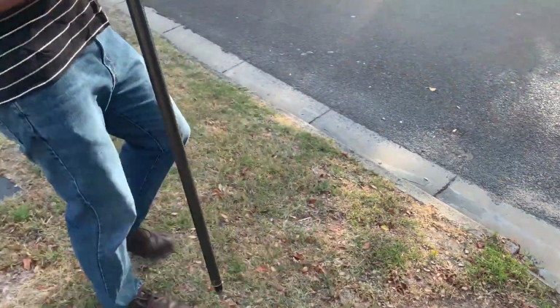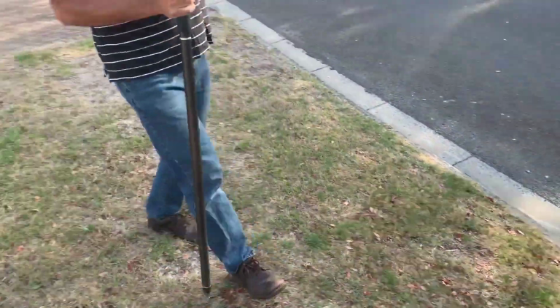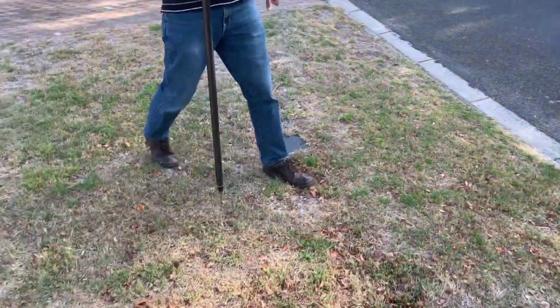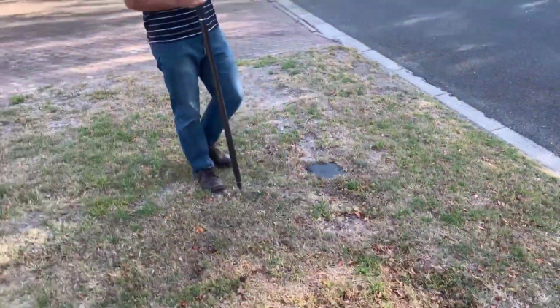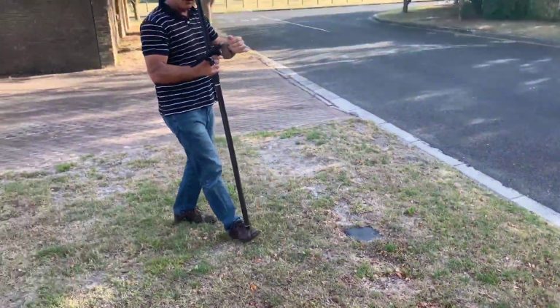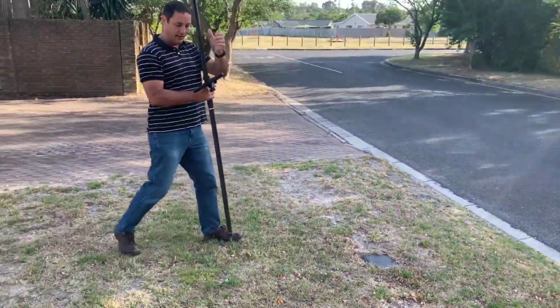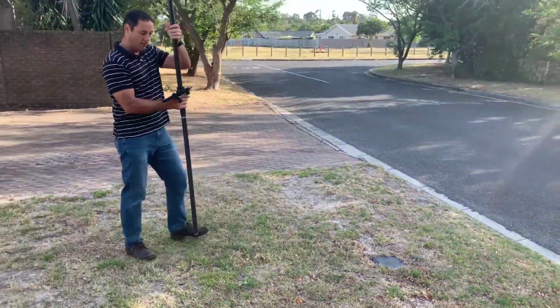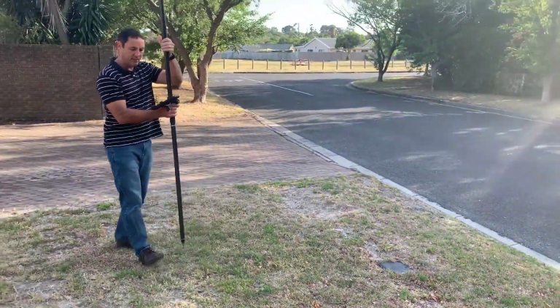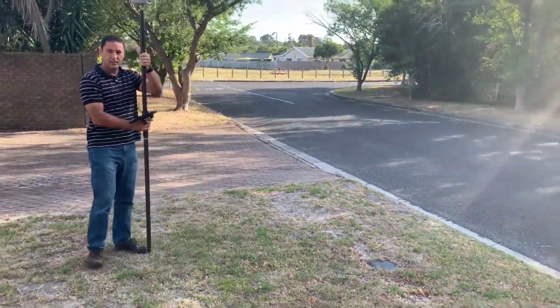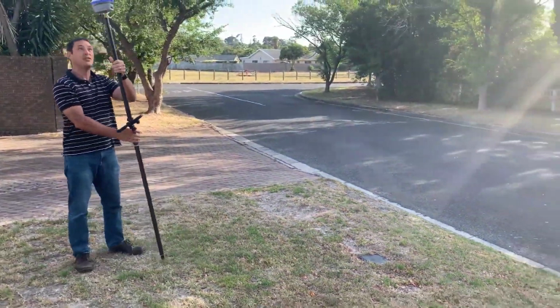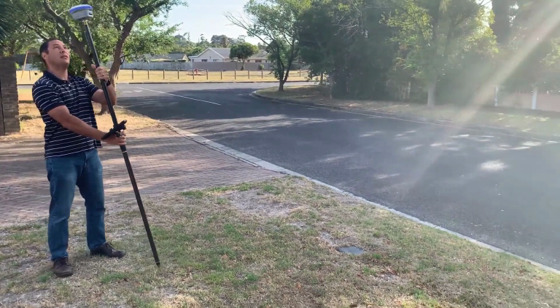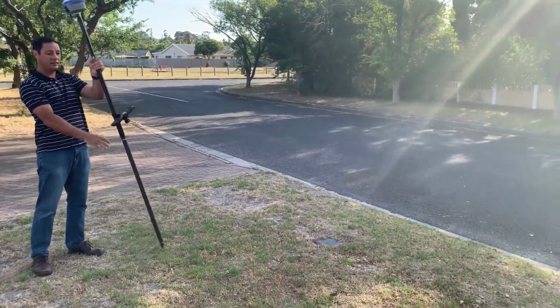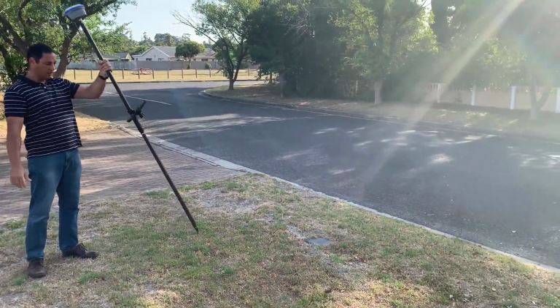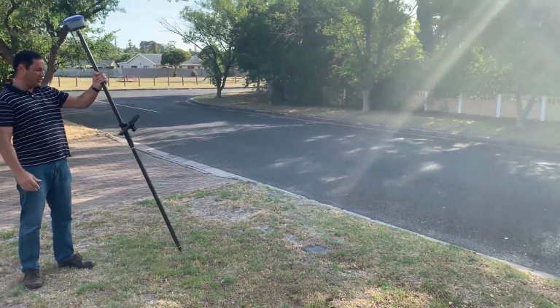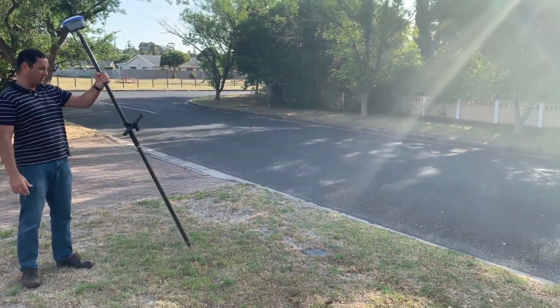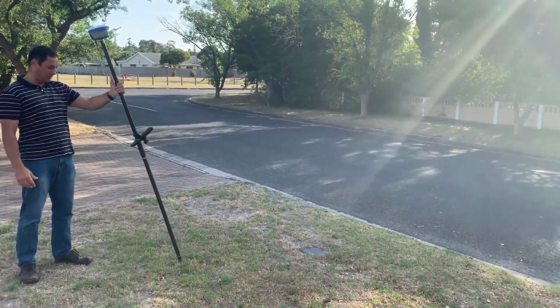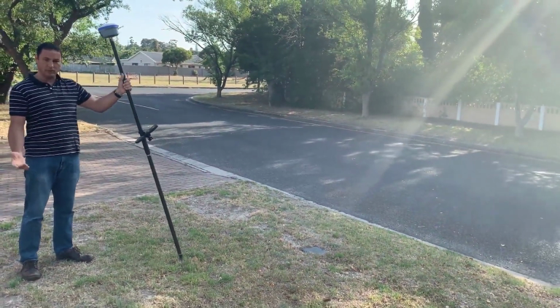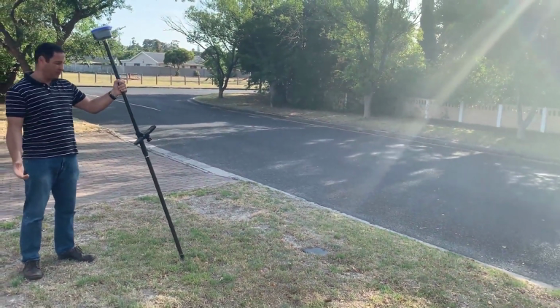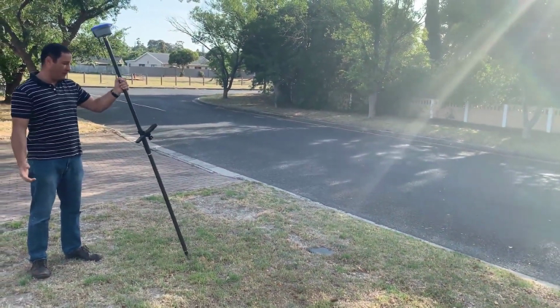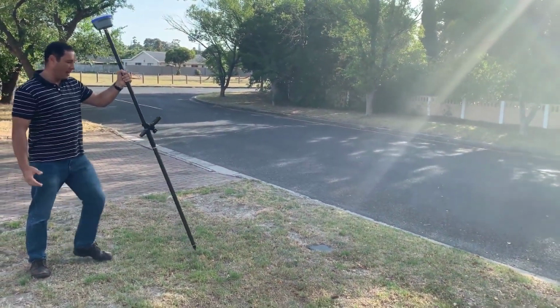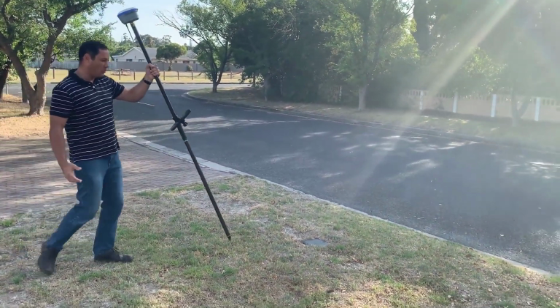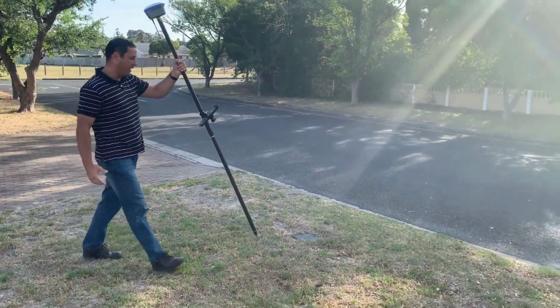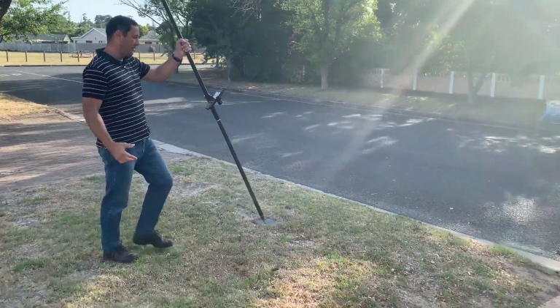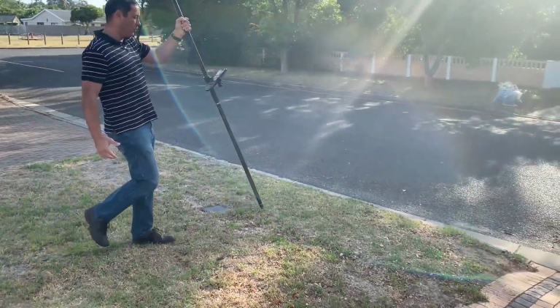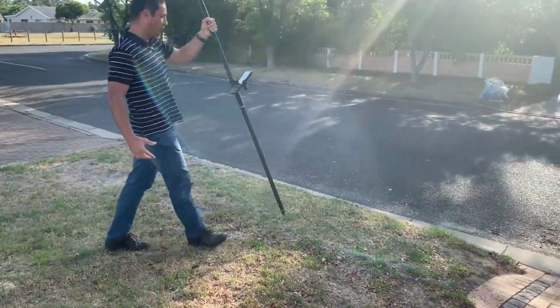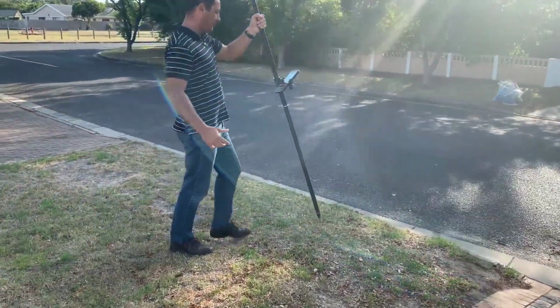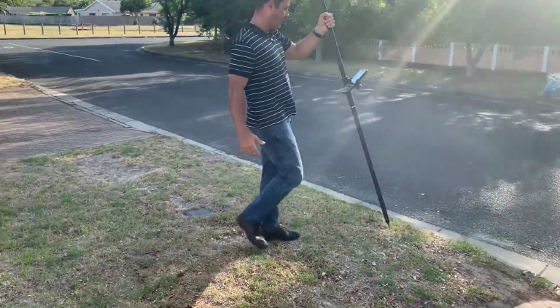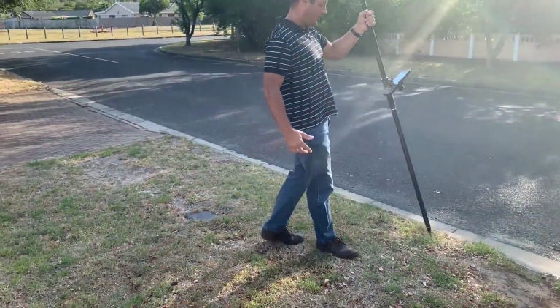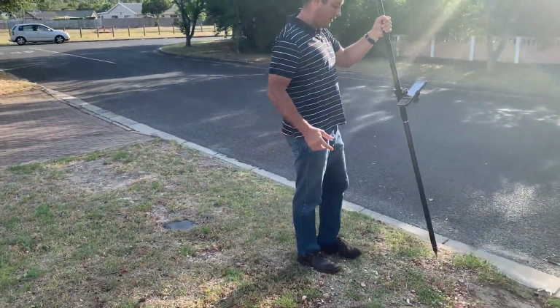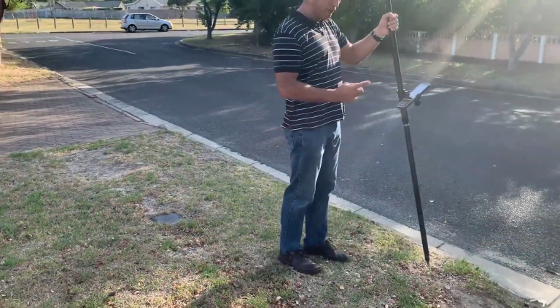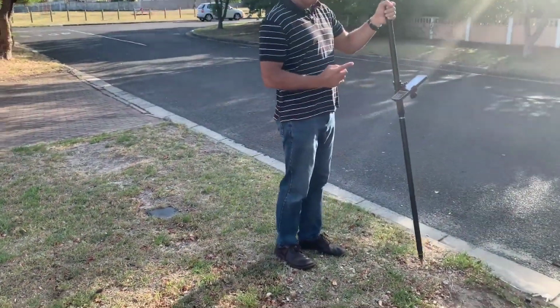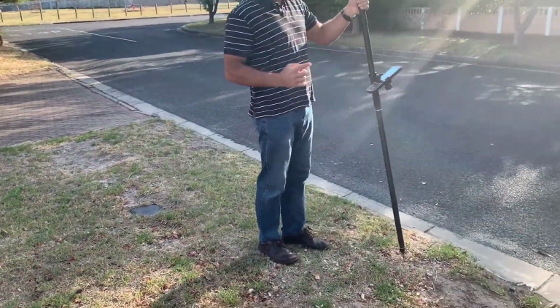Let me just walk it off a little bit. Now I'm going into a tilt scenario — the pole is not plumb. I'm going to walk back towards the point. There's the first beep telling us we're within half a meter of the point.